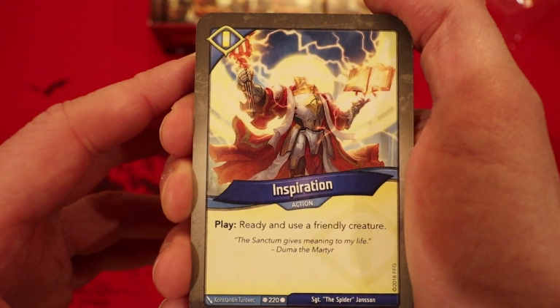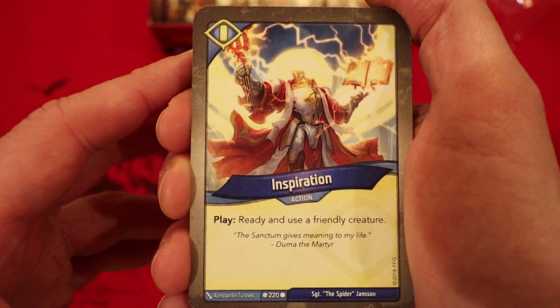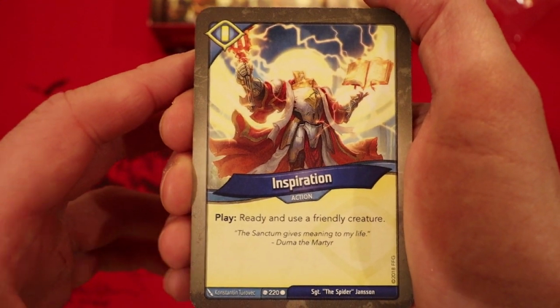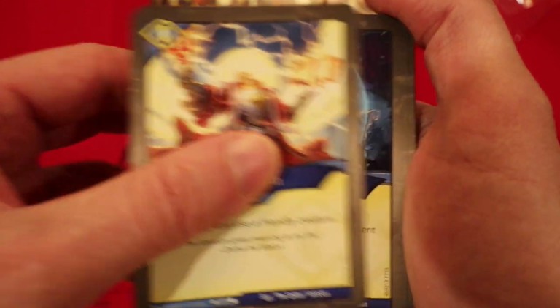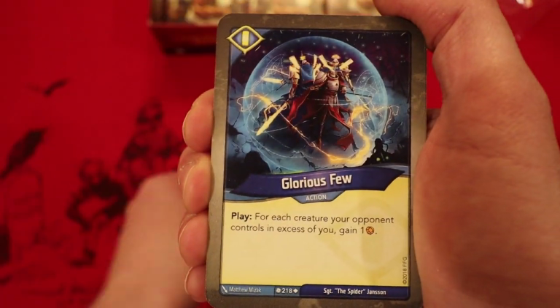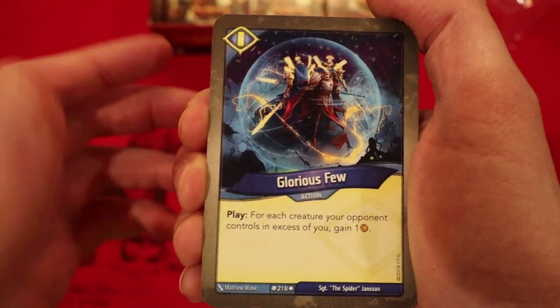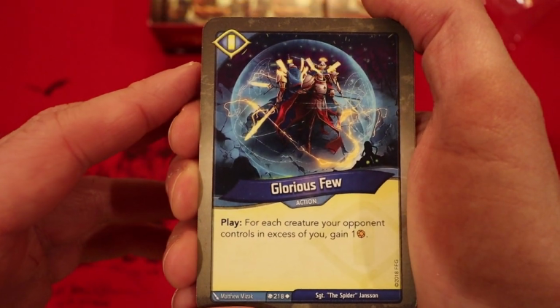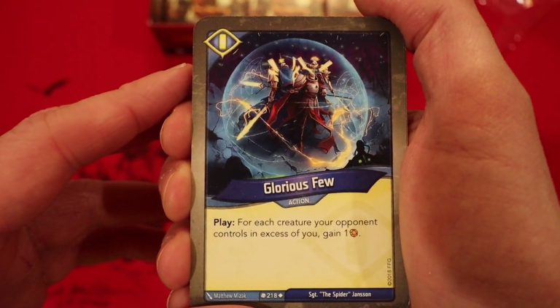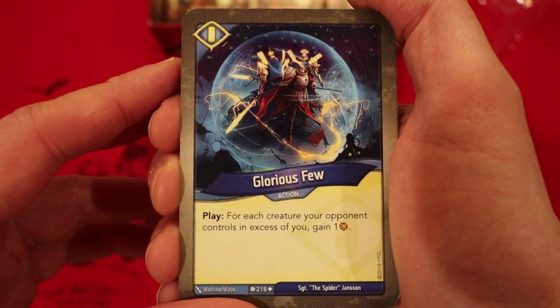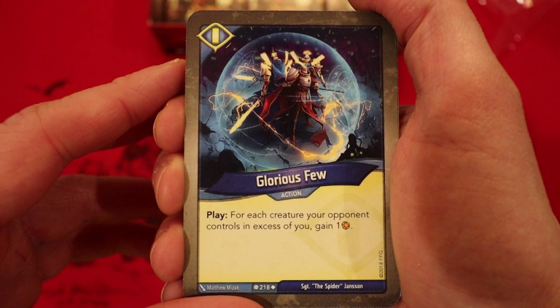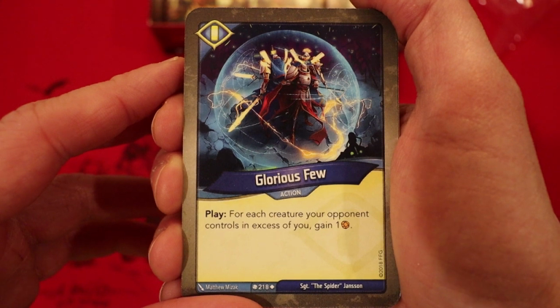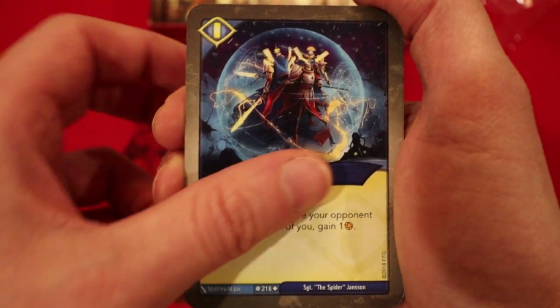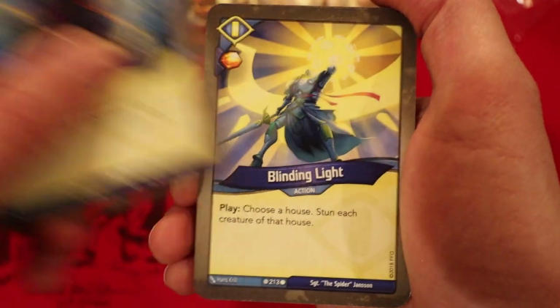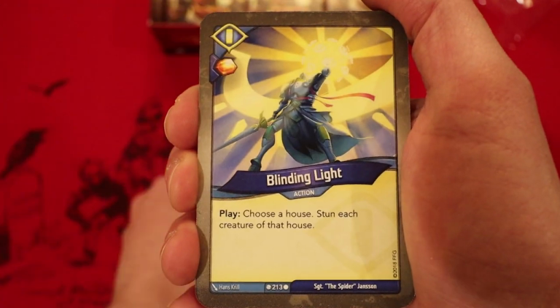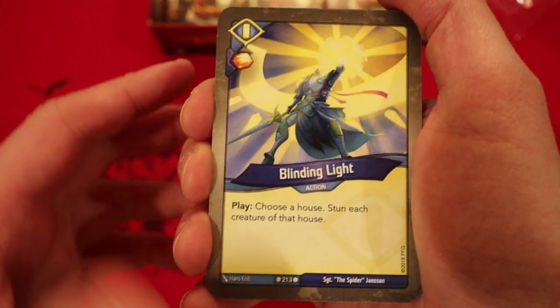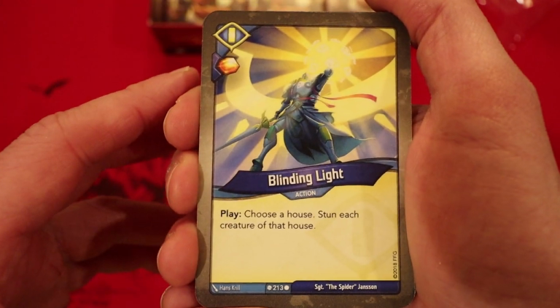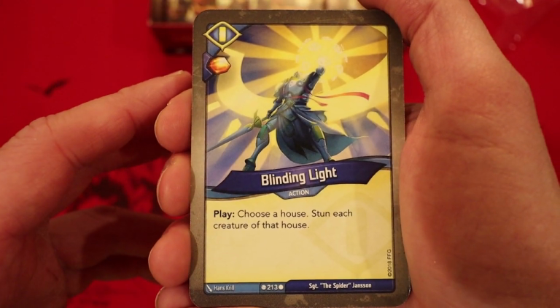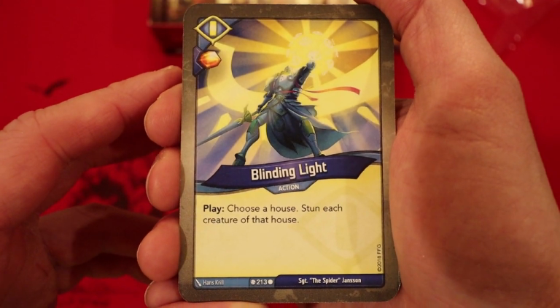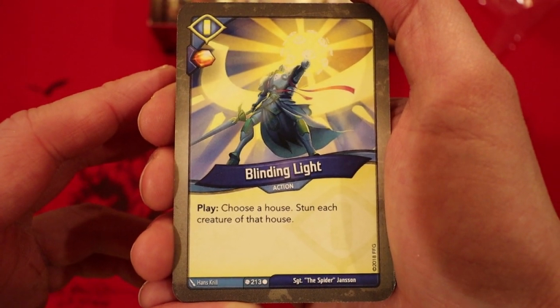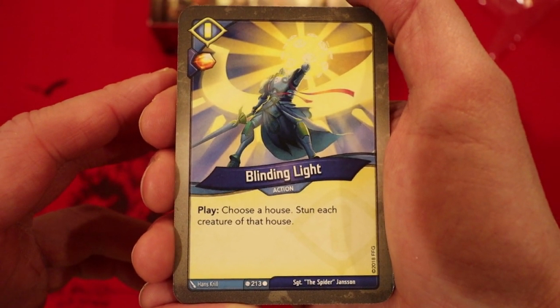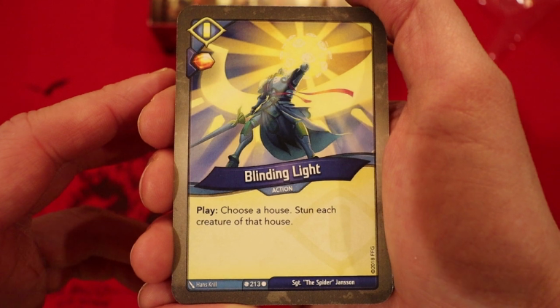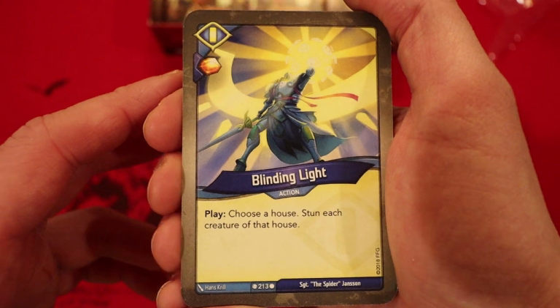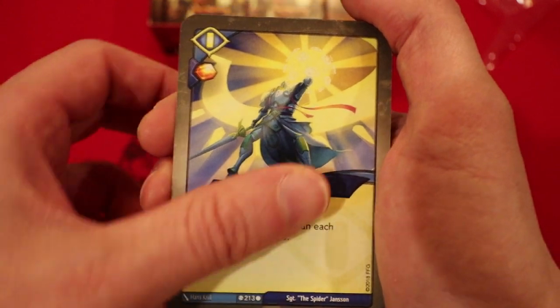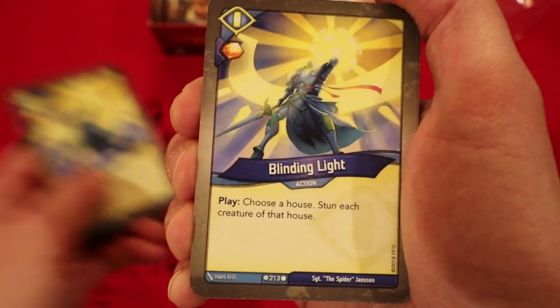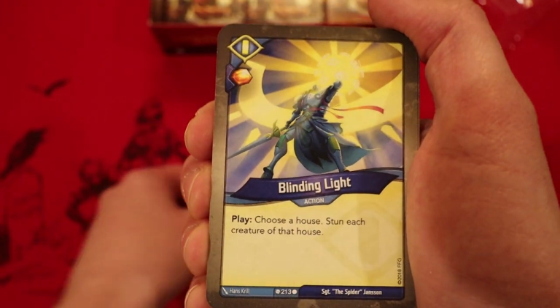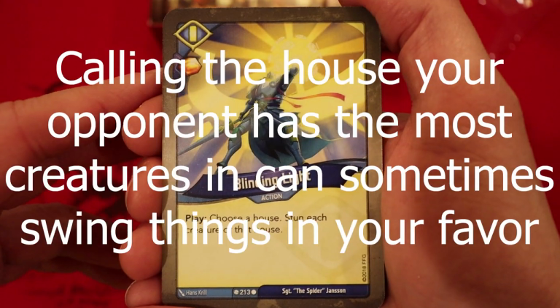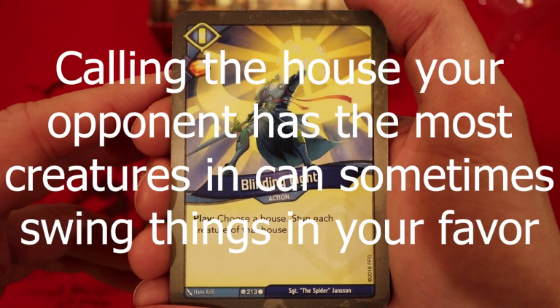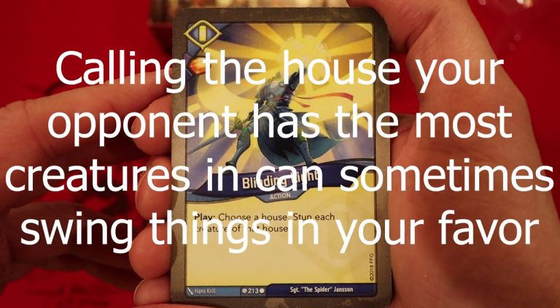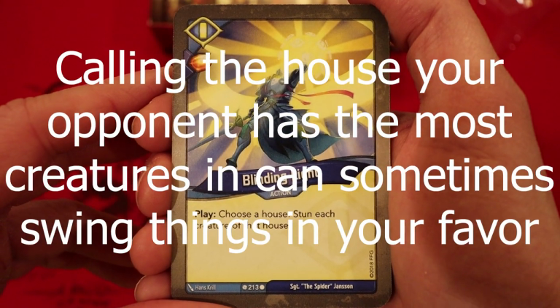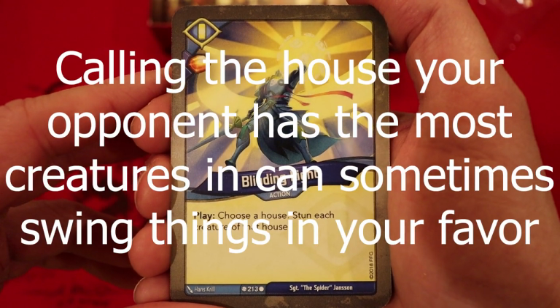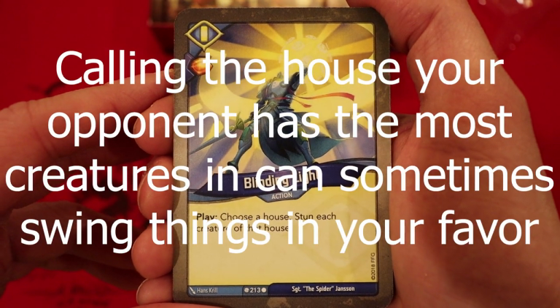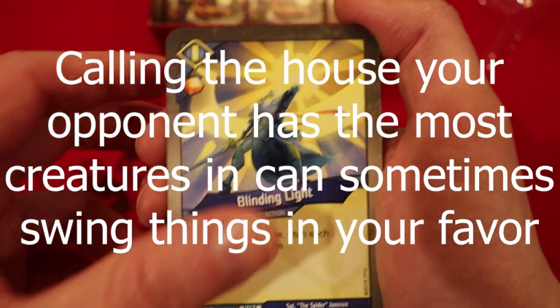Inspiration: ready and use a friendly creature. Glorious View: for each creature your opponent controls in excess of you, you gain an amber. Blinding Light — another stun effect. Amber whenever you play it. Choose a house; stun each creature of that house. Two of those. I'm telling you, those stun effects are really powerful.